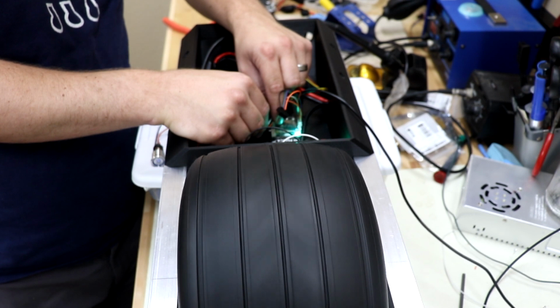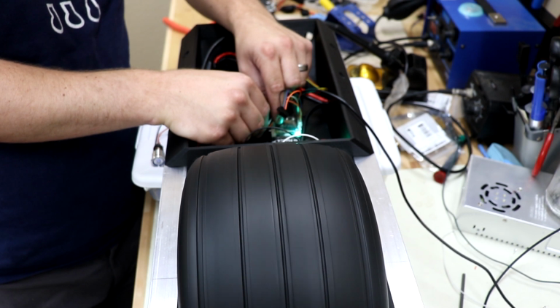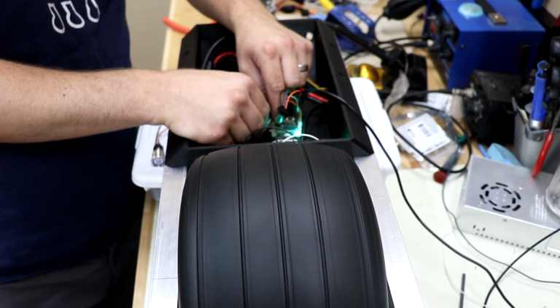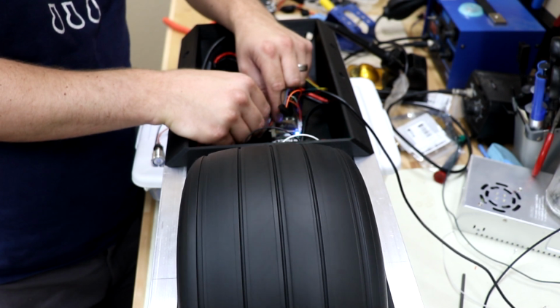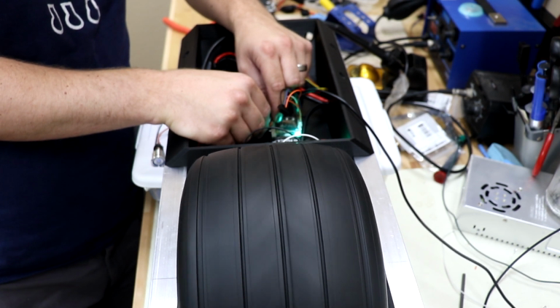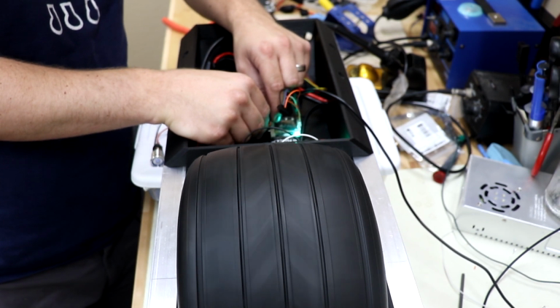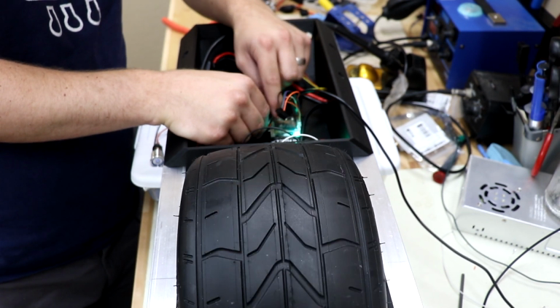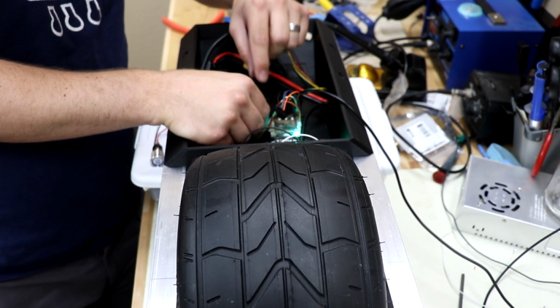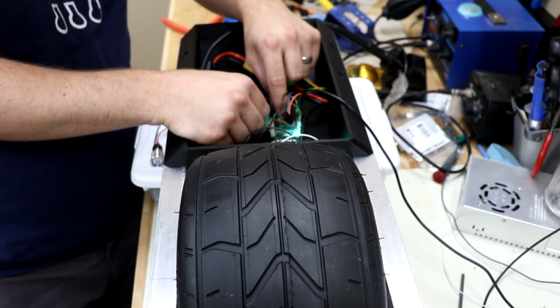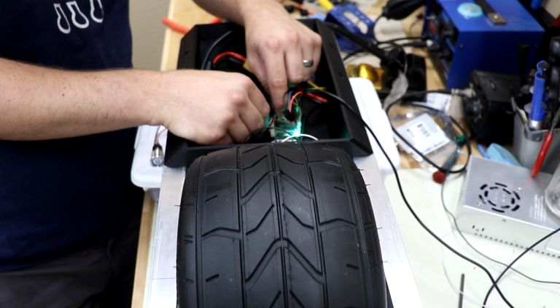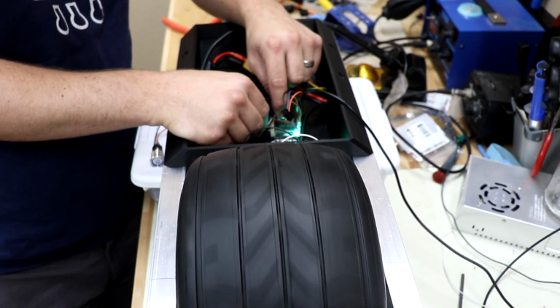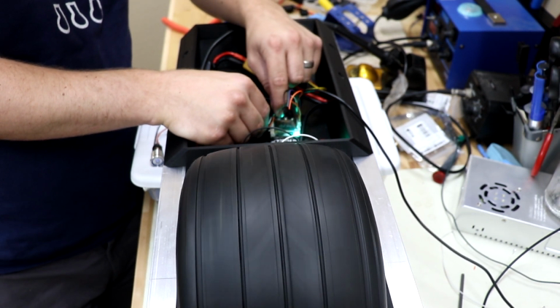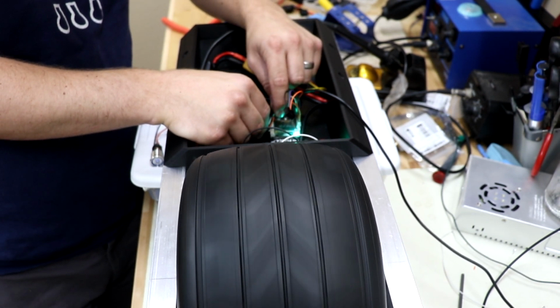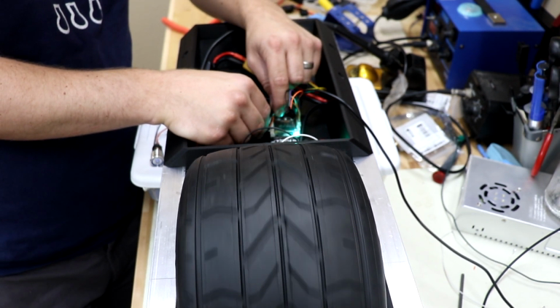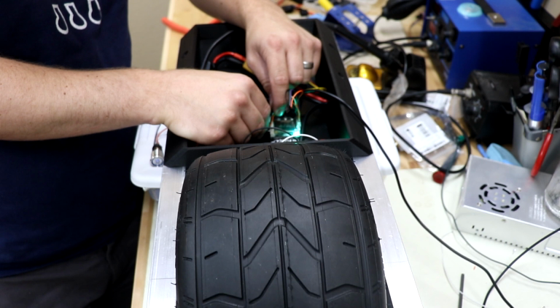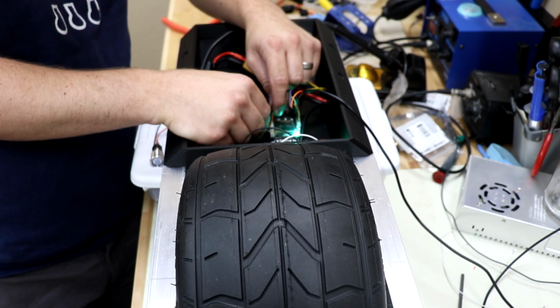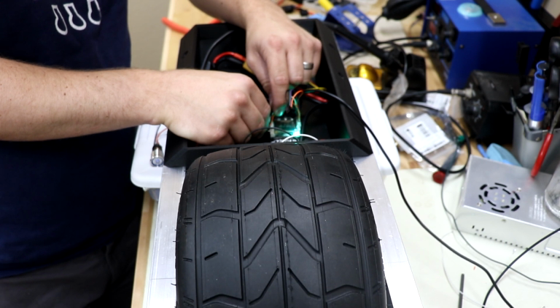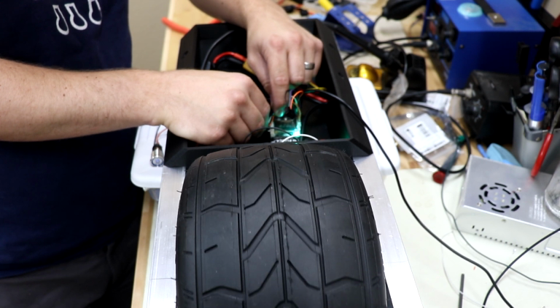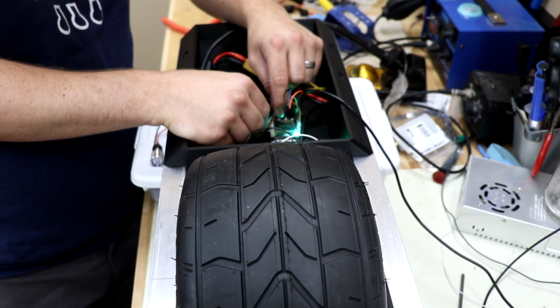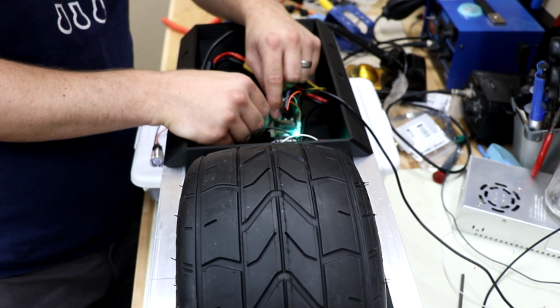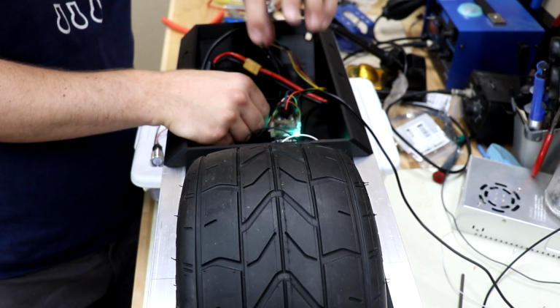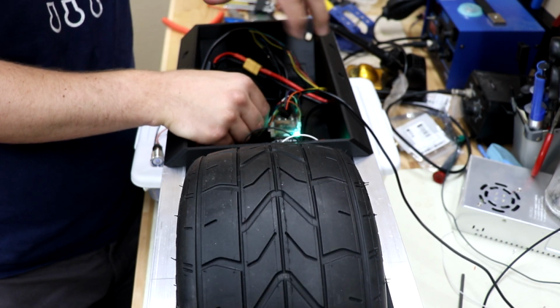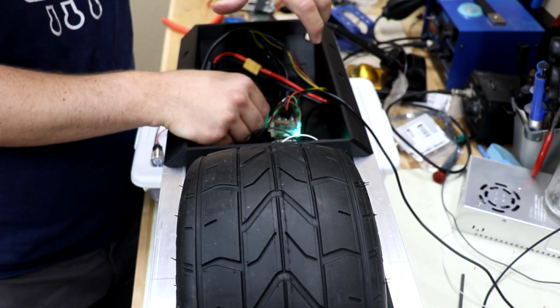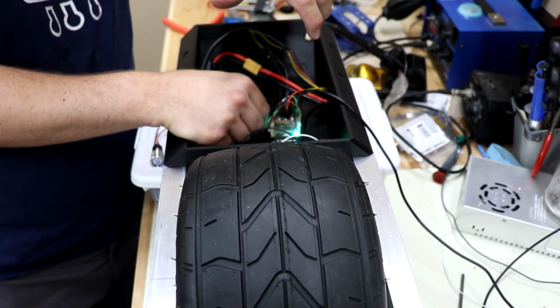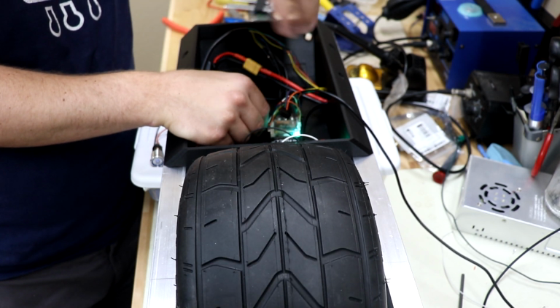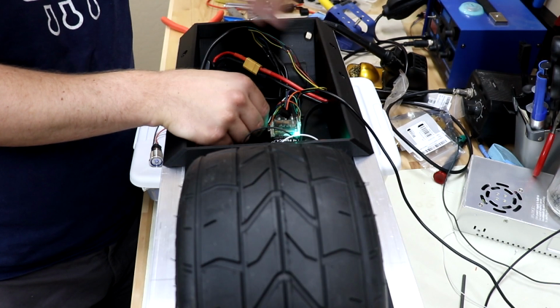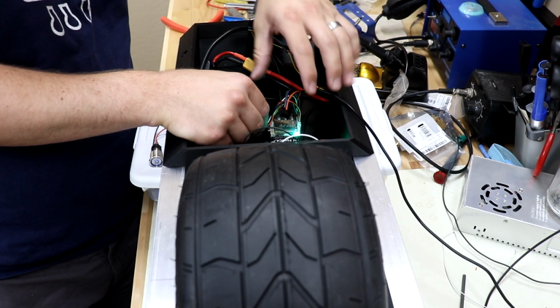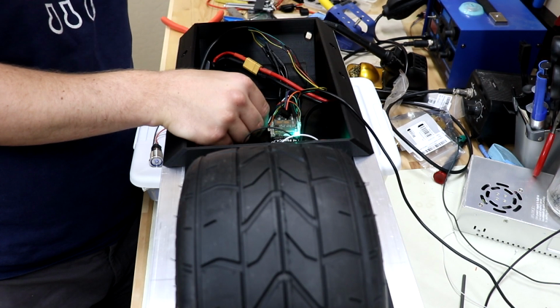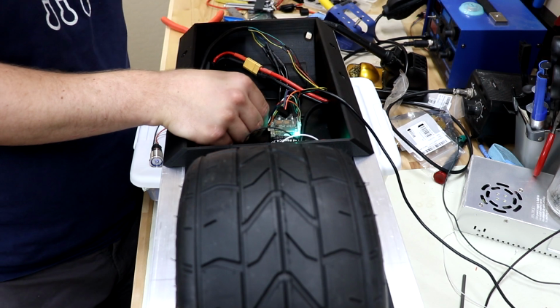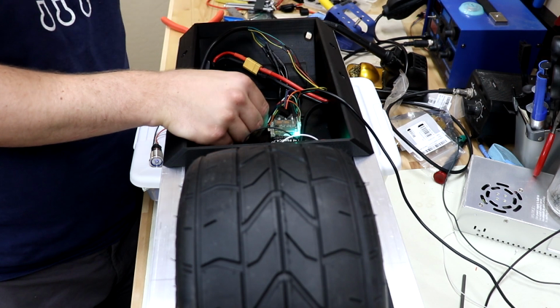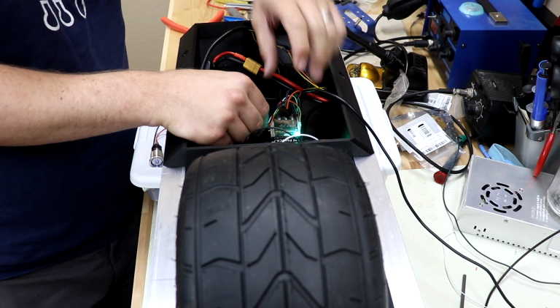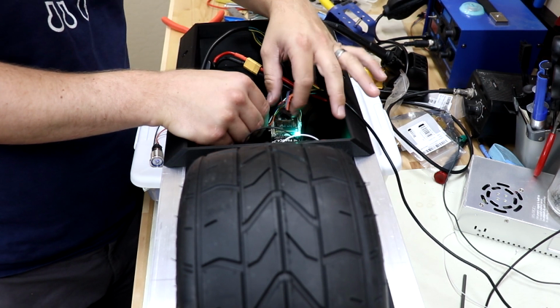Awesome, that is so cool! I'll need to change one setting — I didn't know which direction the IMU would be facing, so I need to rotate it 90 degrees in the software so that it's tipping in the right direction.